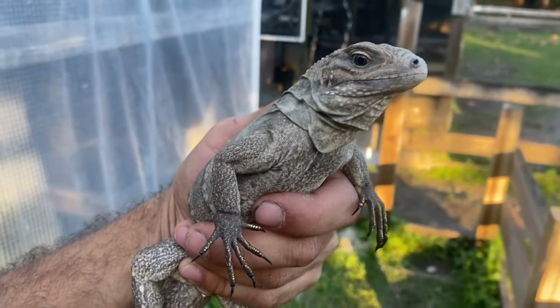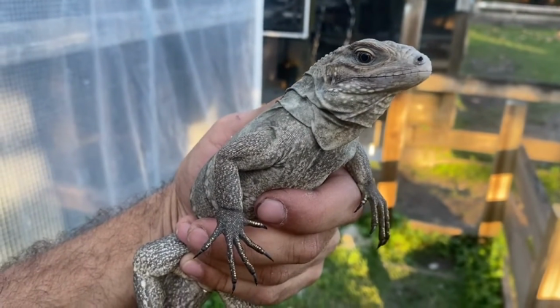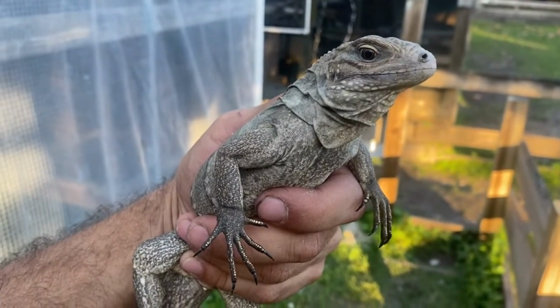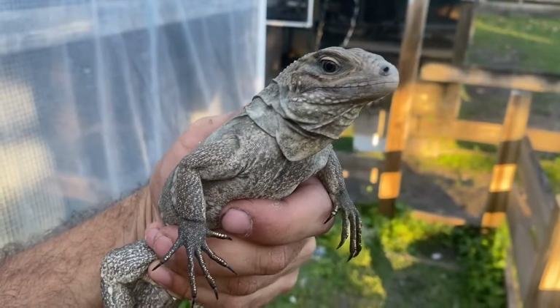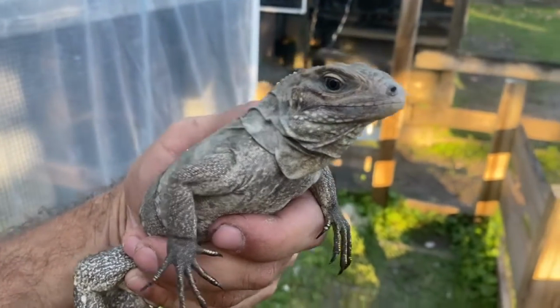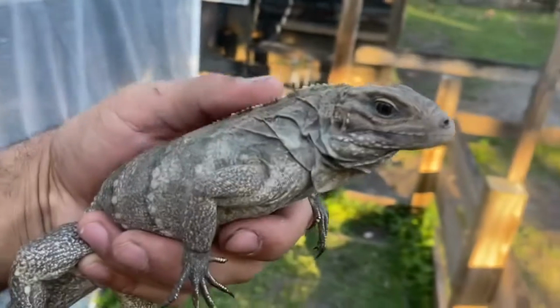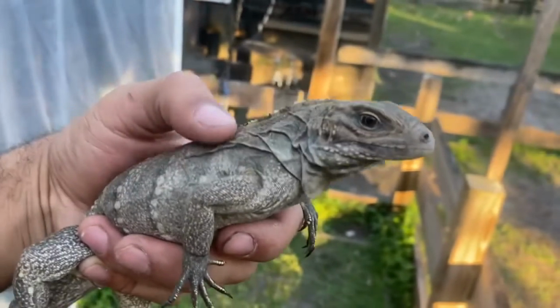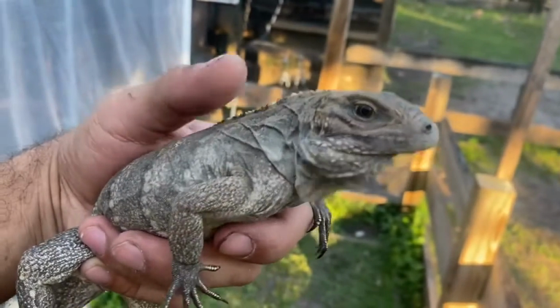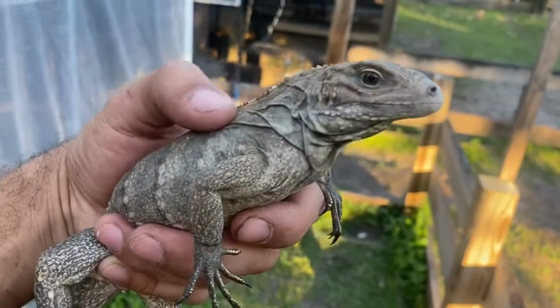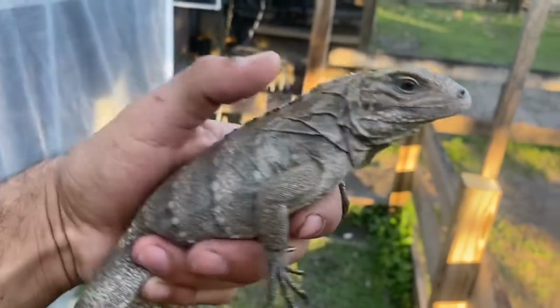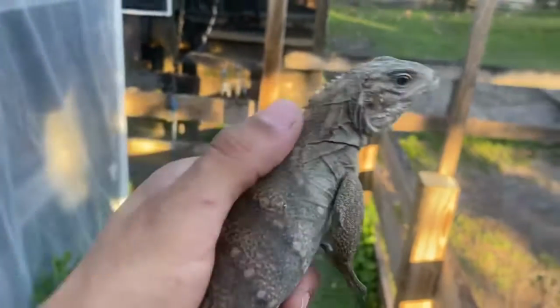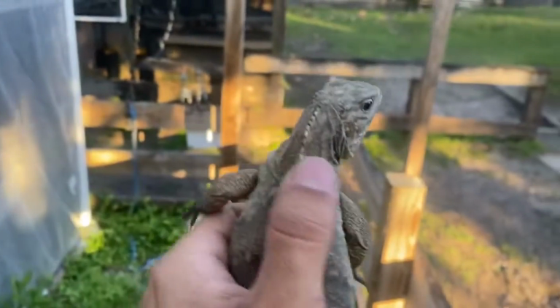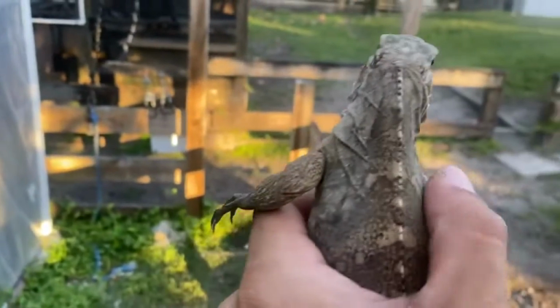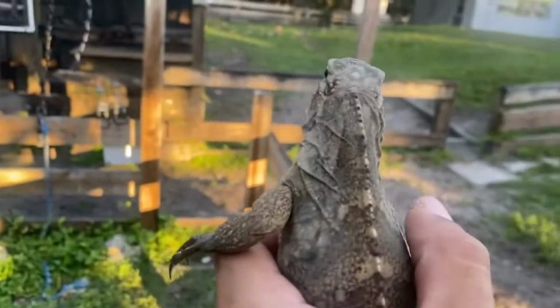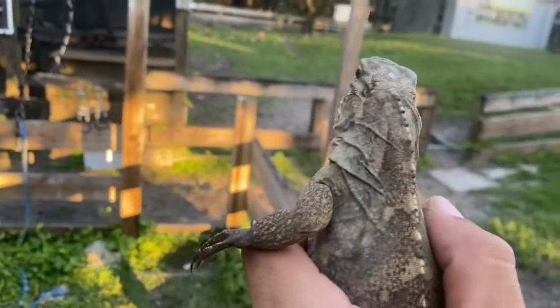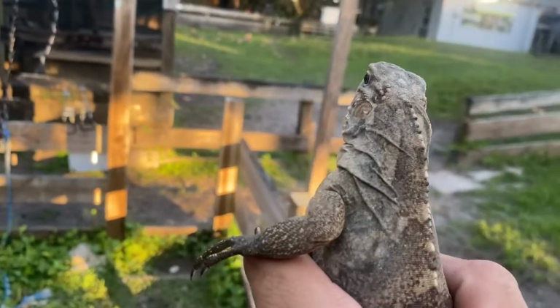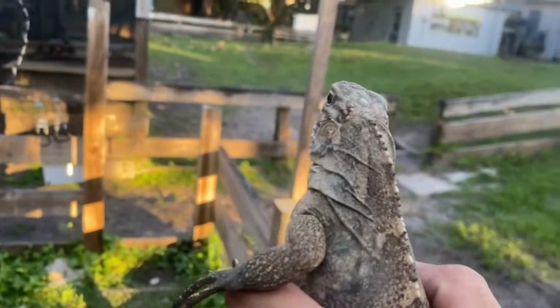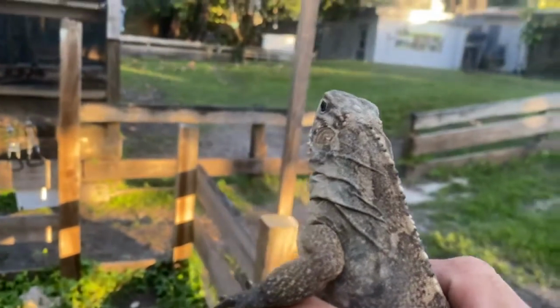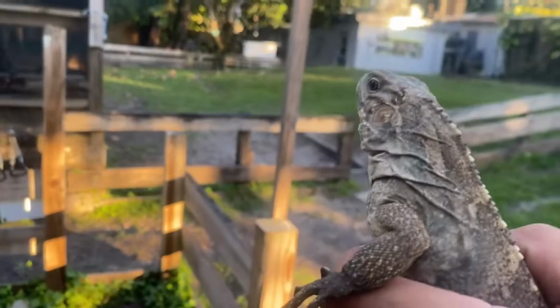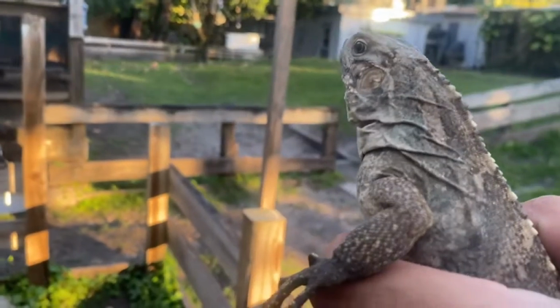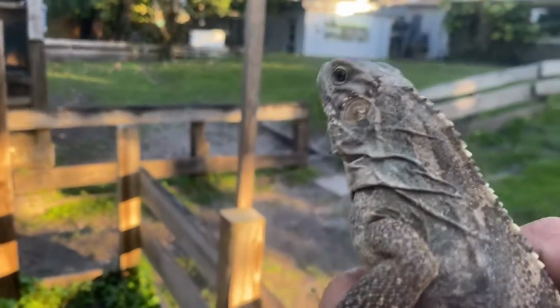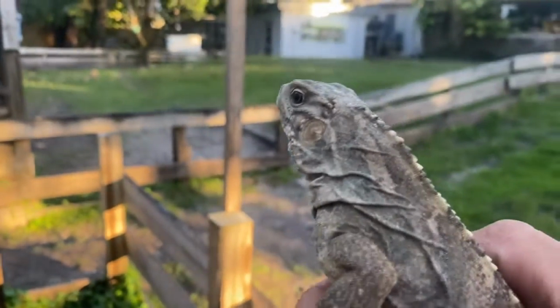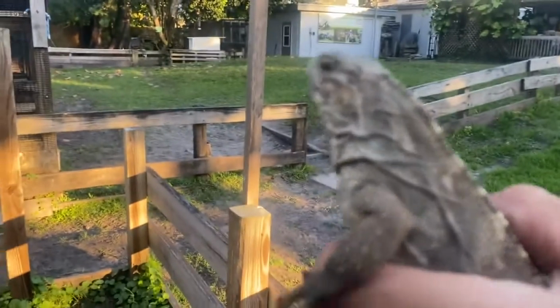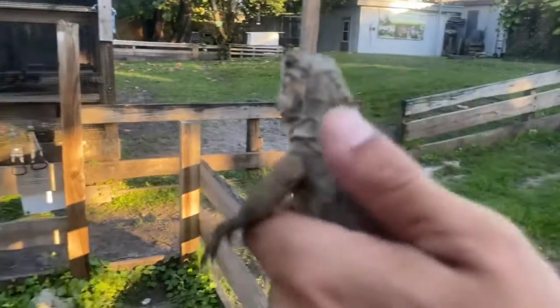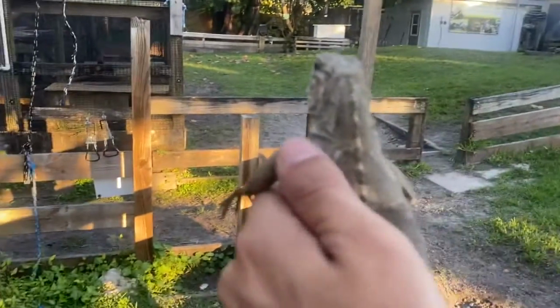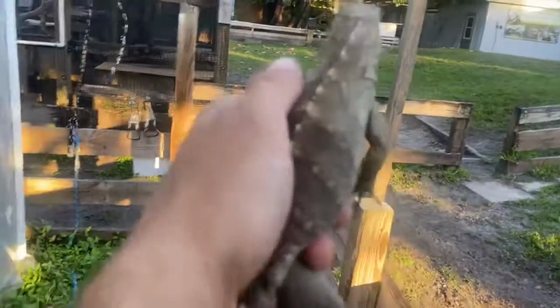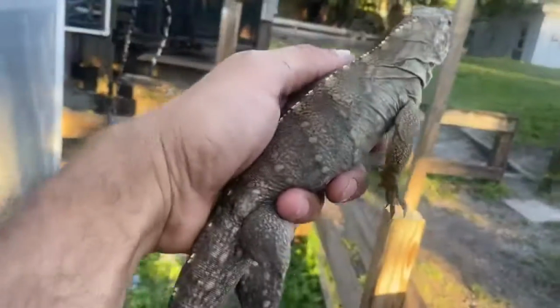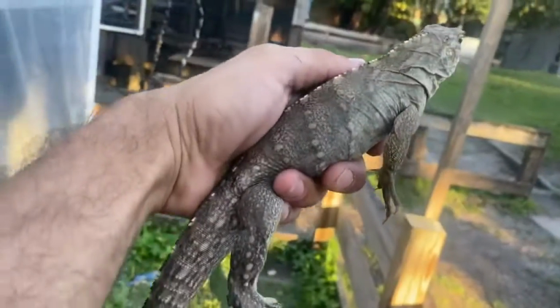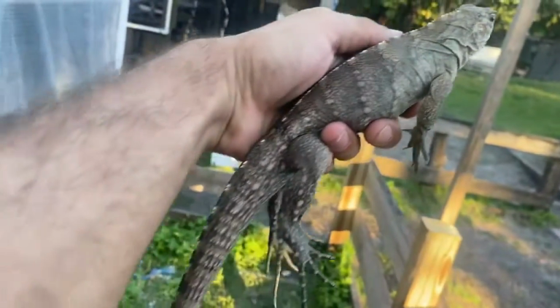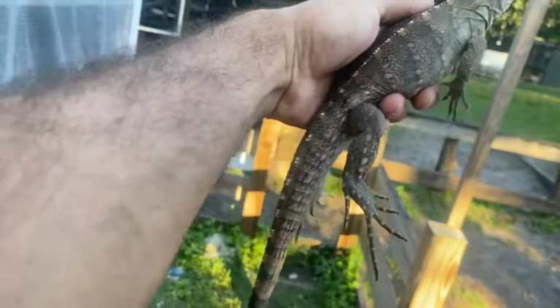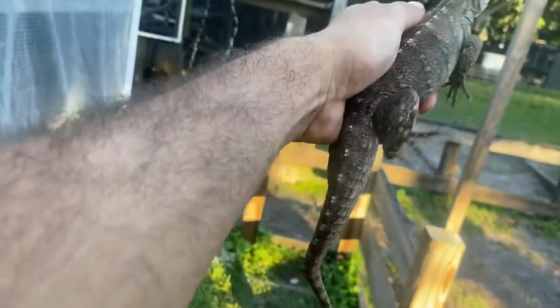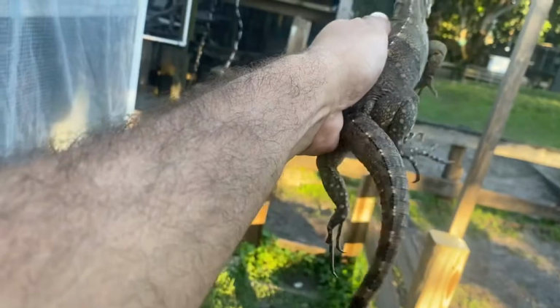She's absolutely tamed — as you can see she's not skittish at all, she's not trying to run away from me. And she is measuring in at 20 inches, off to a nice start — check that out.